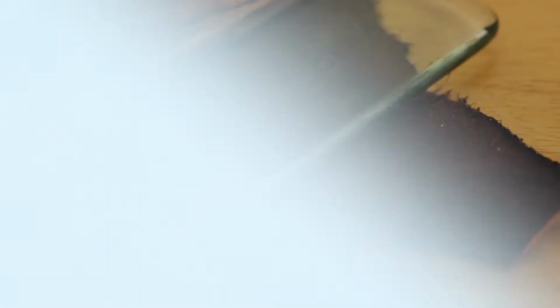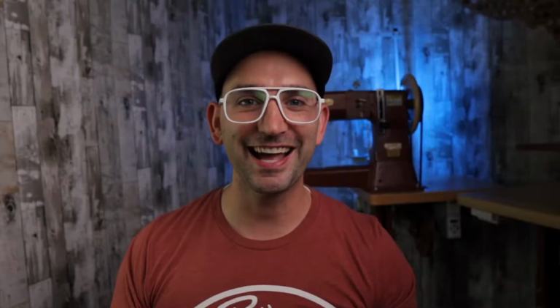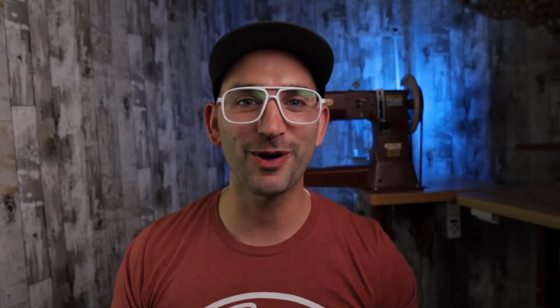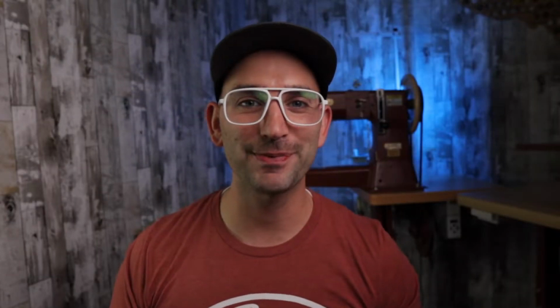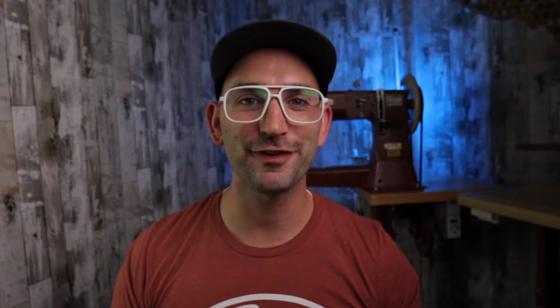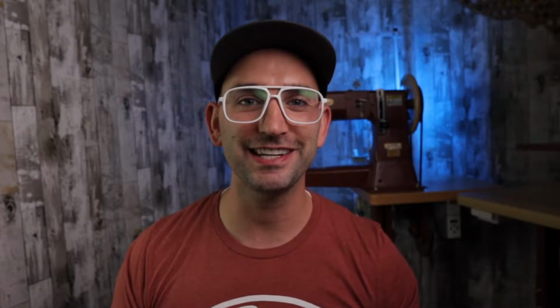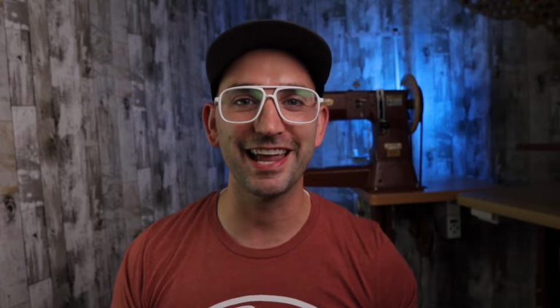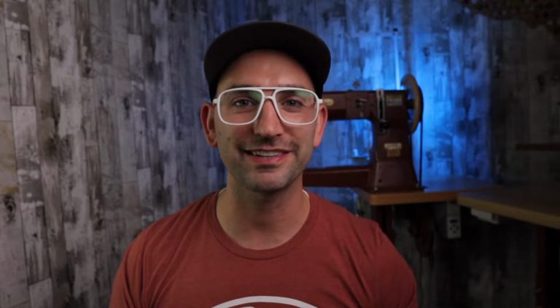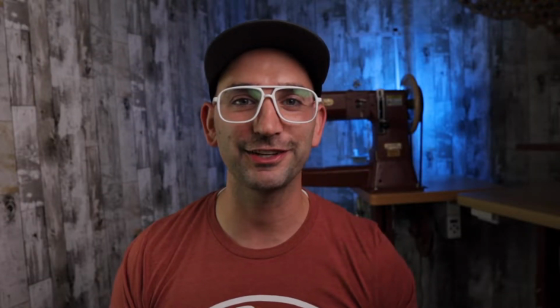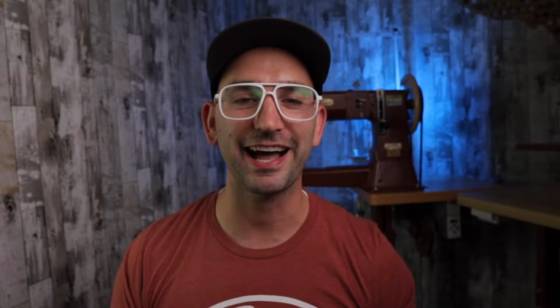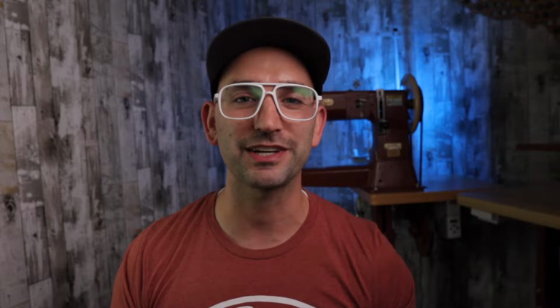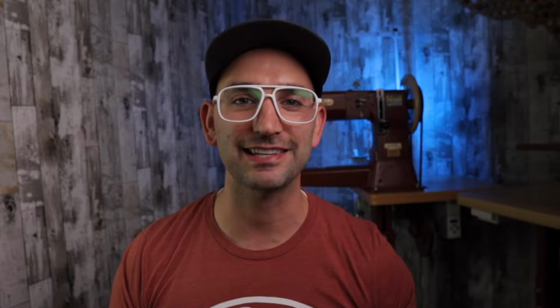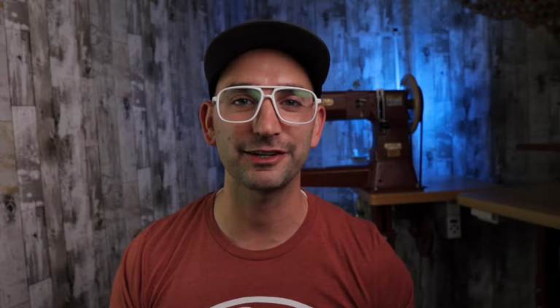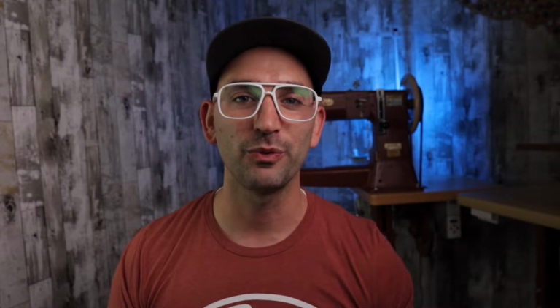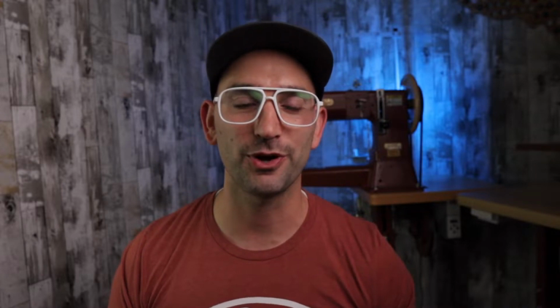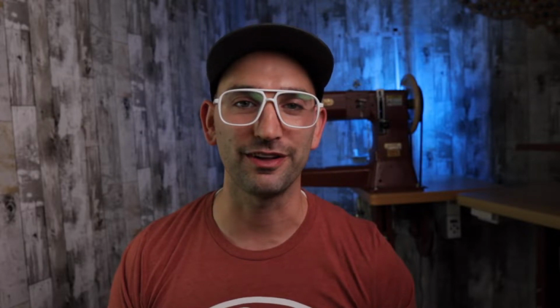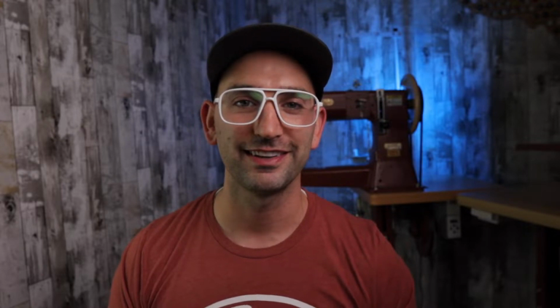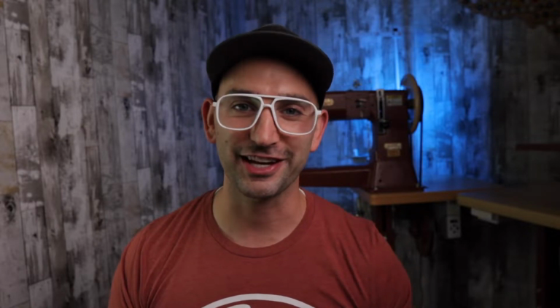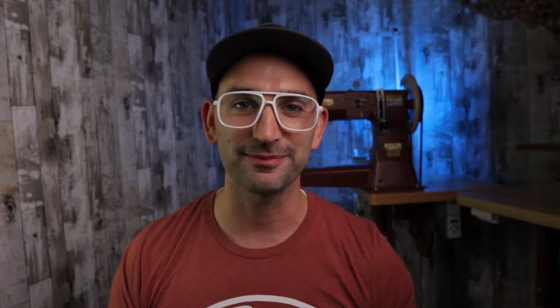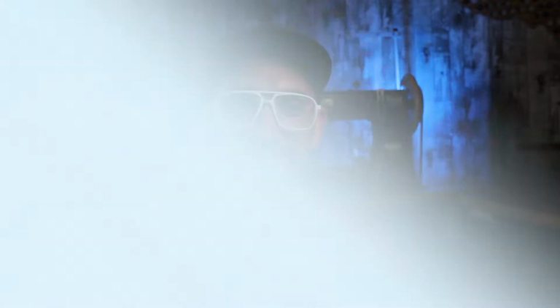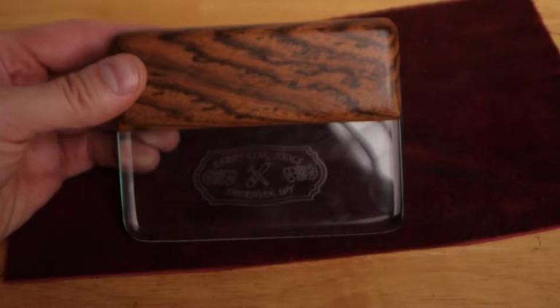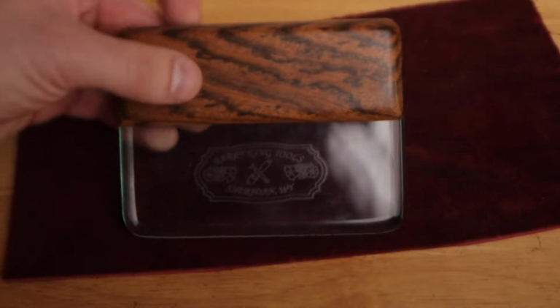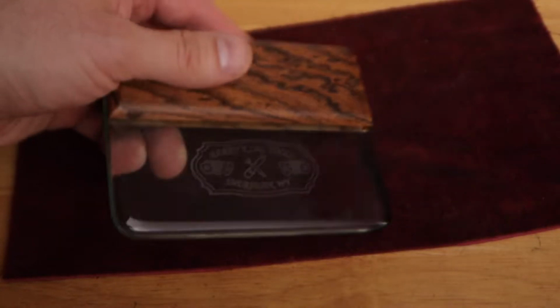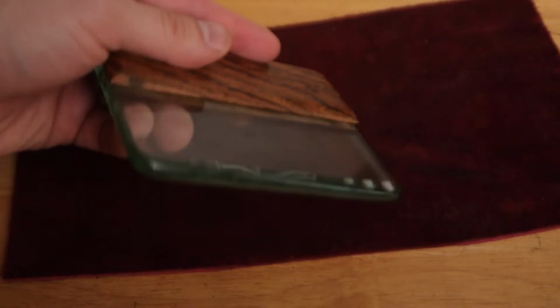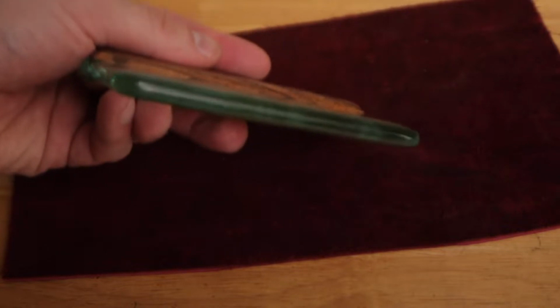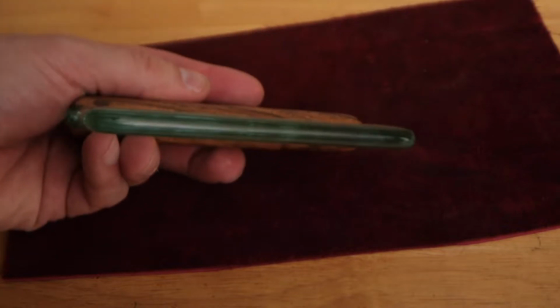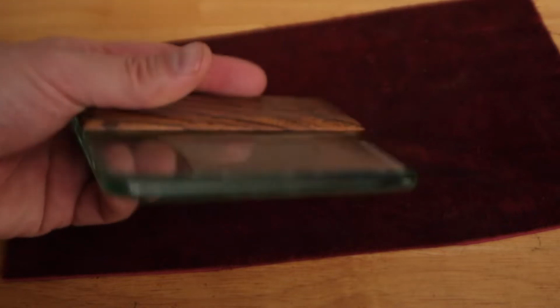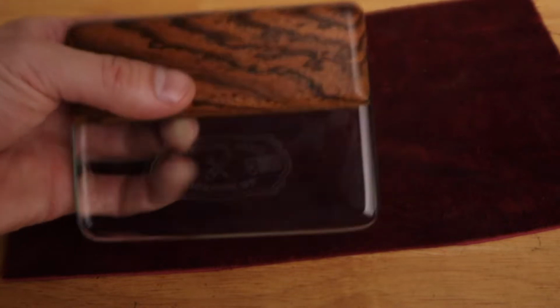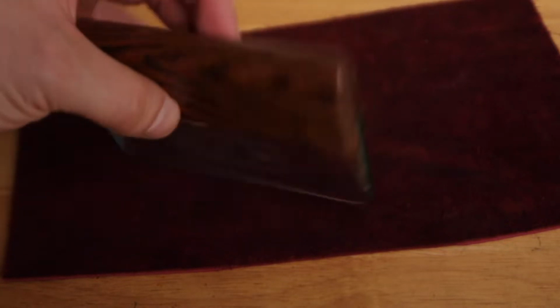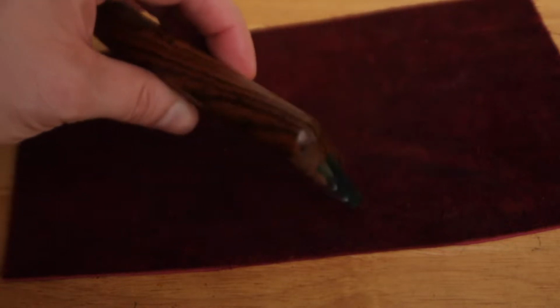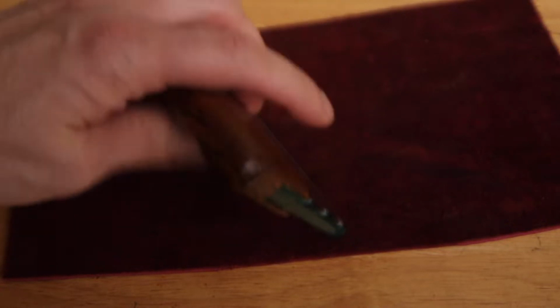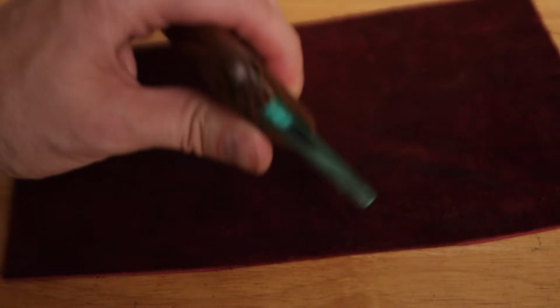Hey guys, welcome to episode 15. Today we're going to take a look at how to use a glass slicker with some Tokonole. This glass slicker is from Barry King — it has a thick wooden handle which helps, and it fits comfortably in the hand.